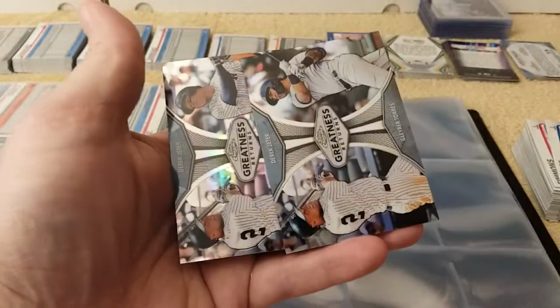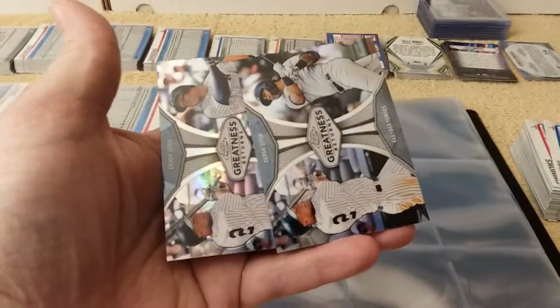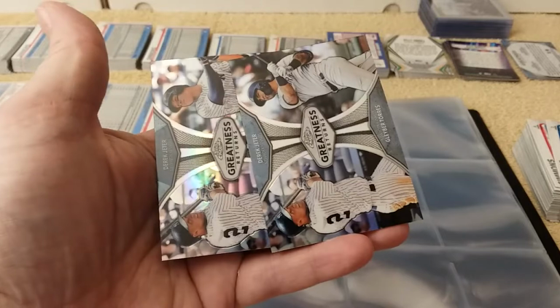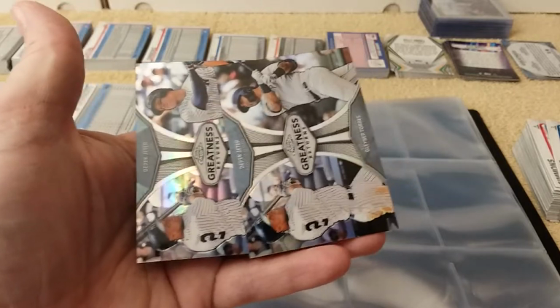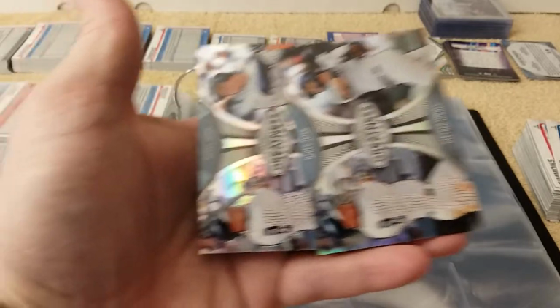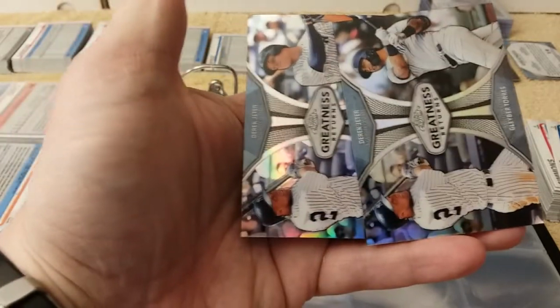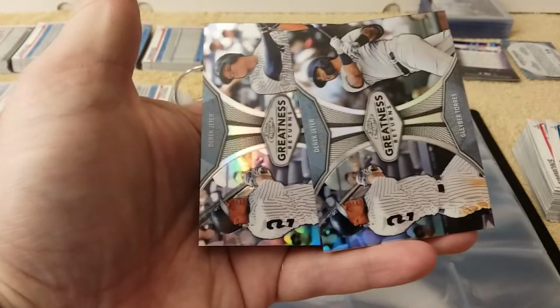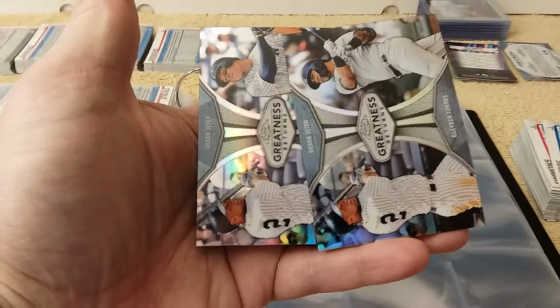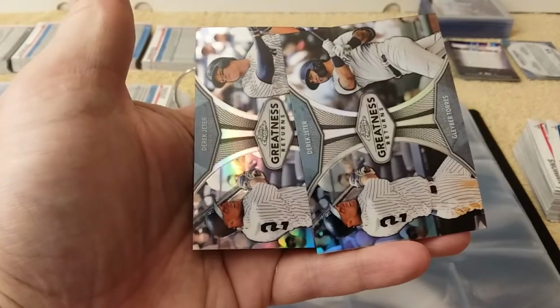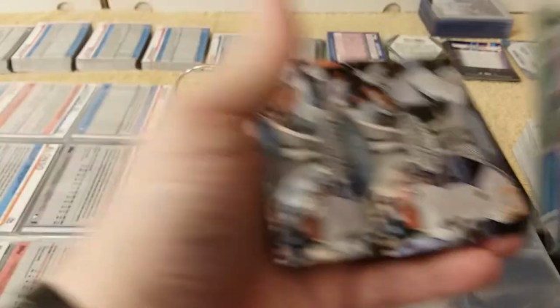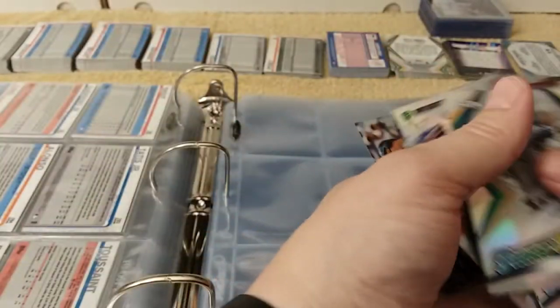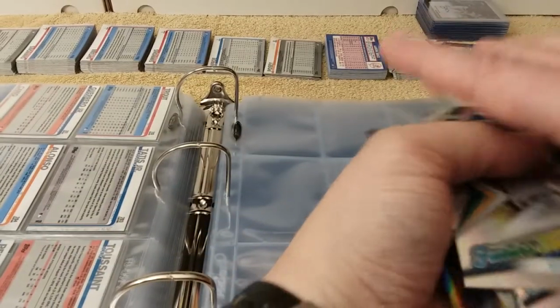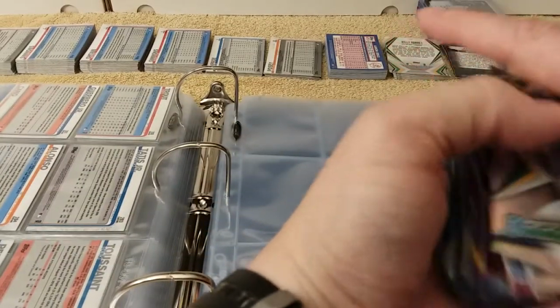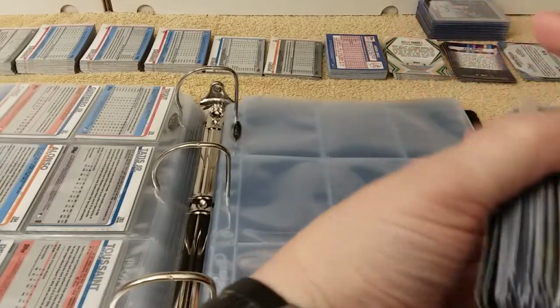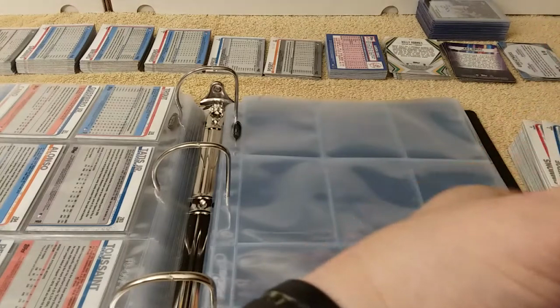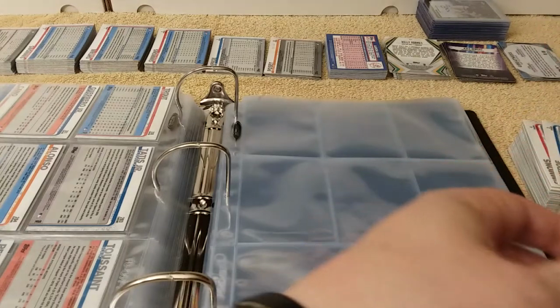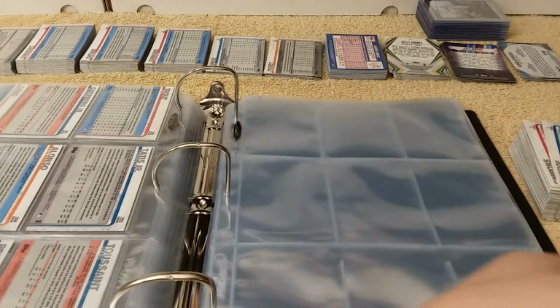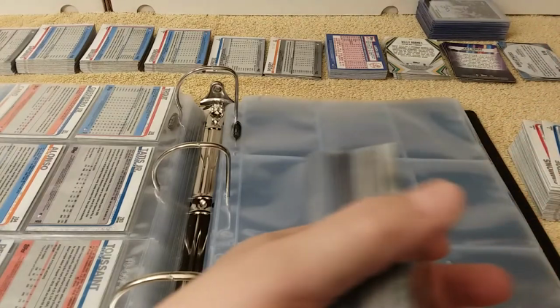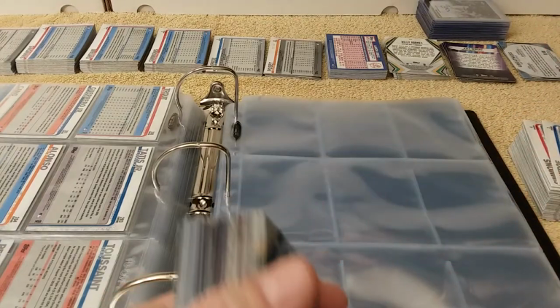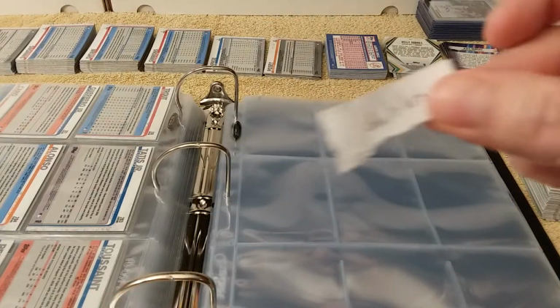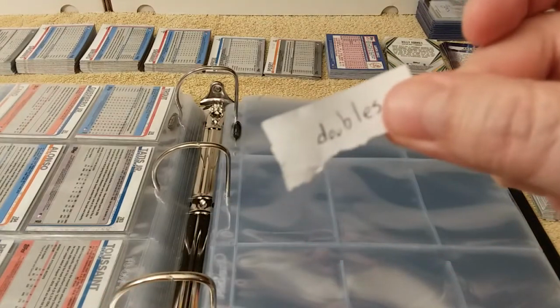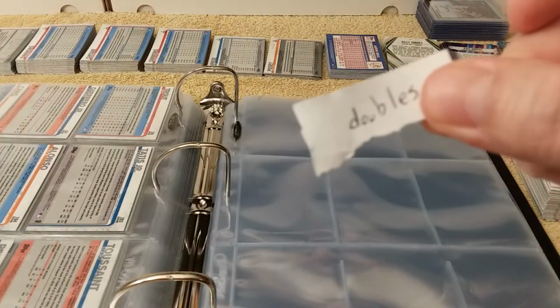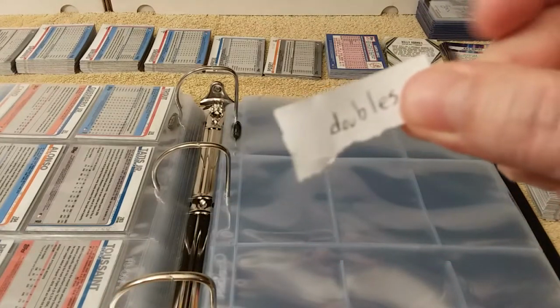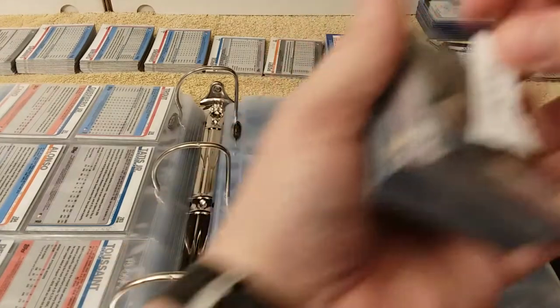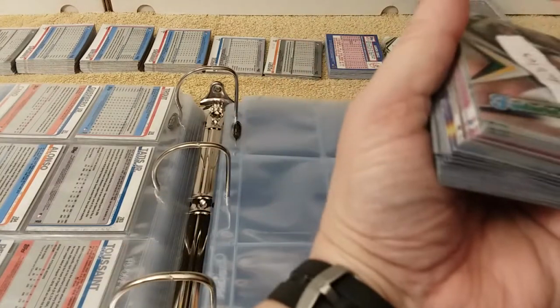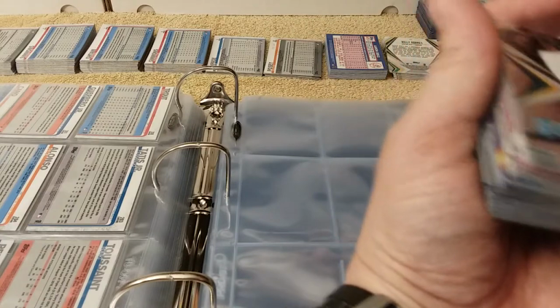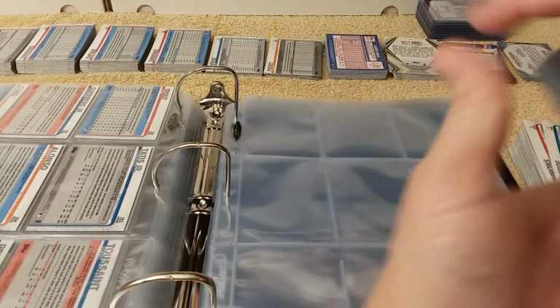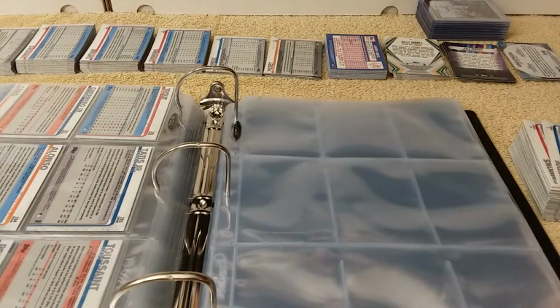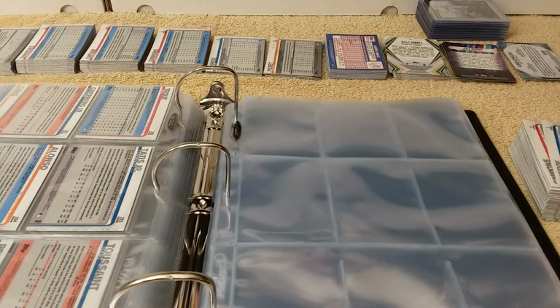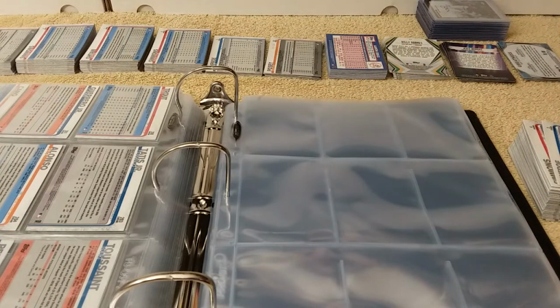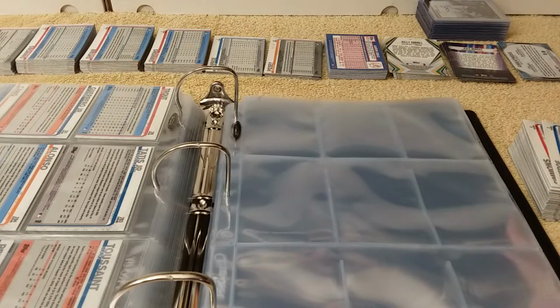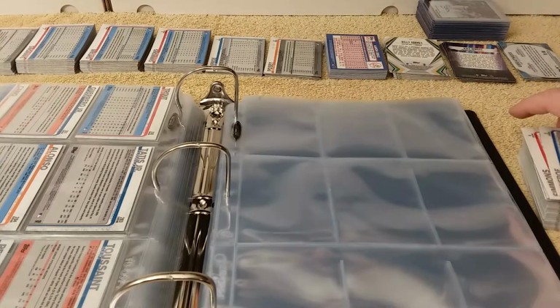I guess I pulled that card three times because those two are doubles. I put a little doubles label on them so I know to put them away somewhere separate.